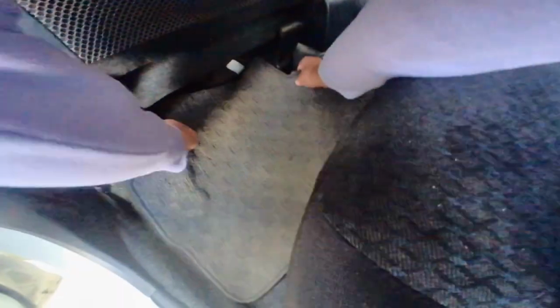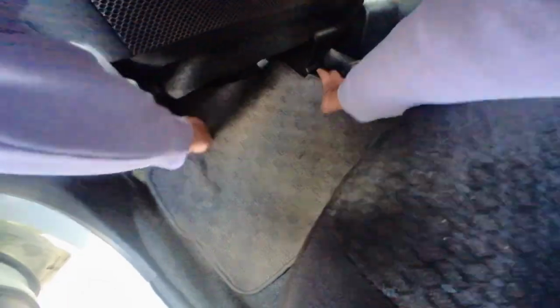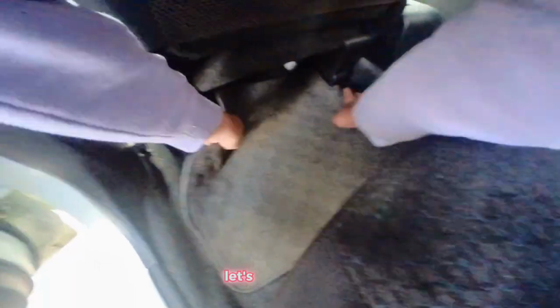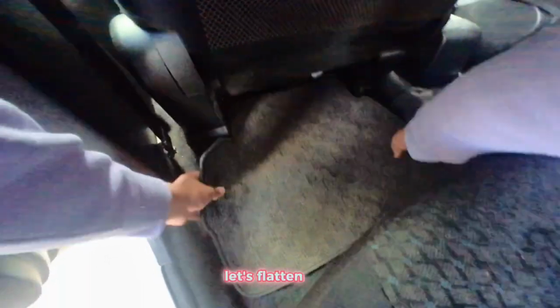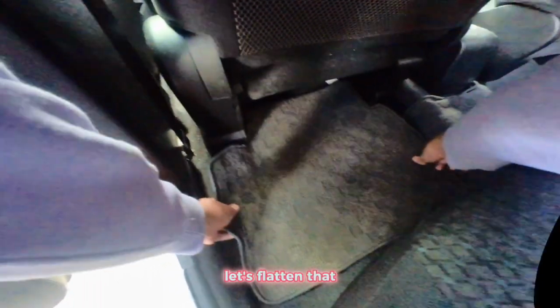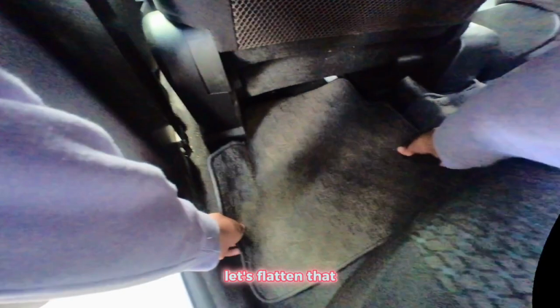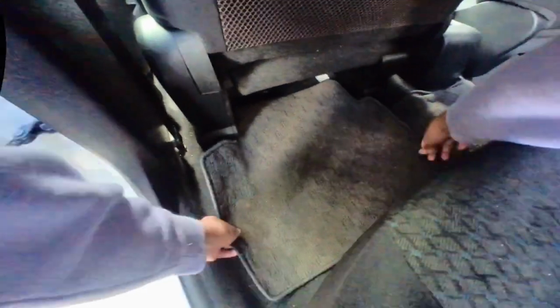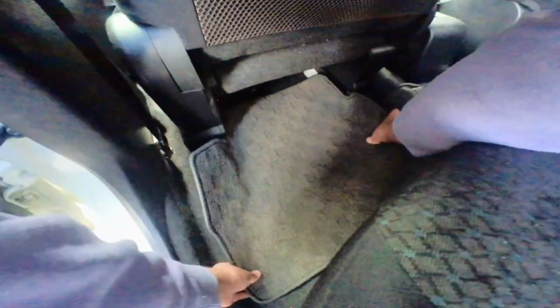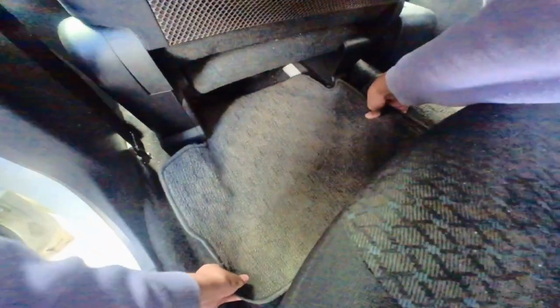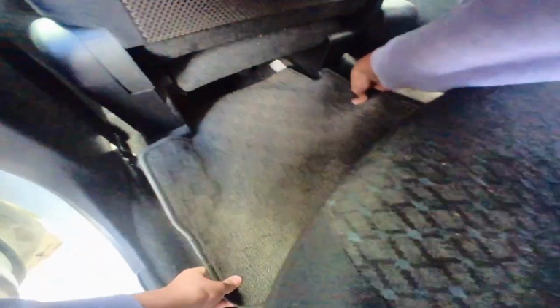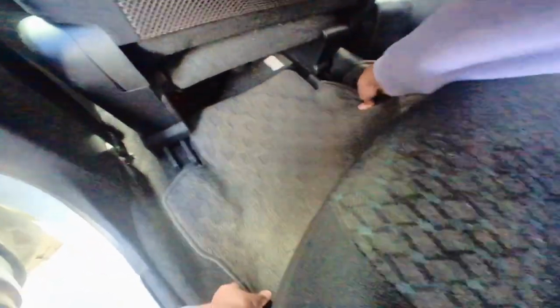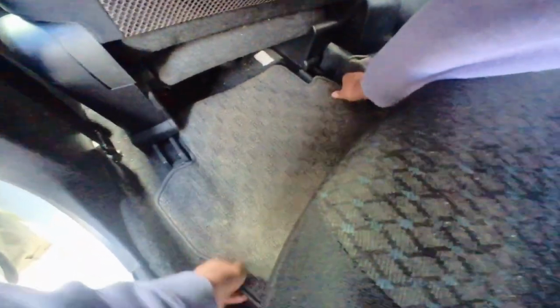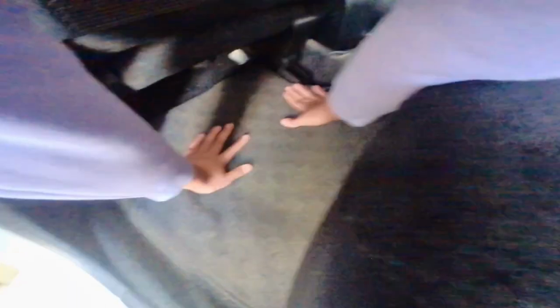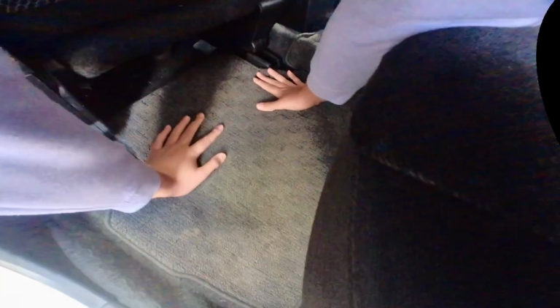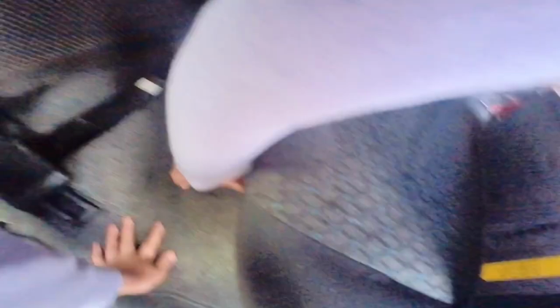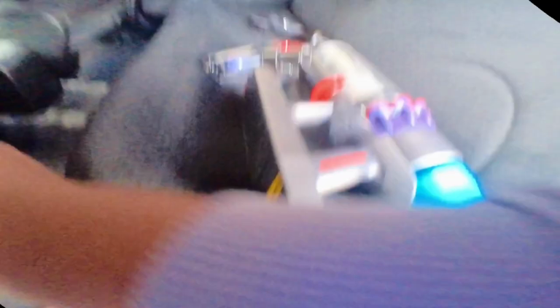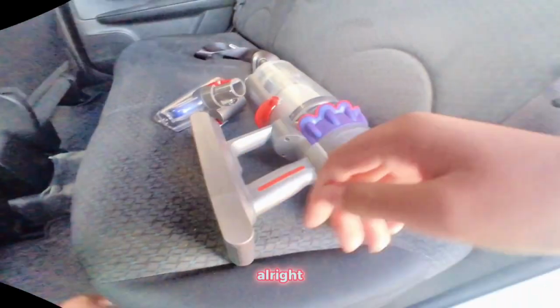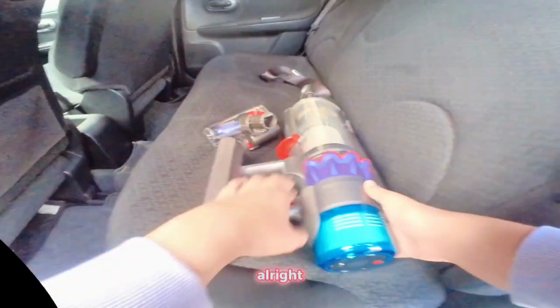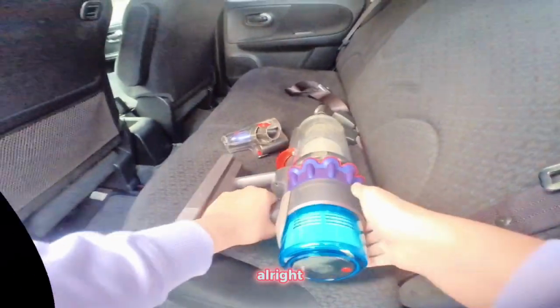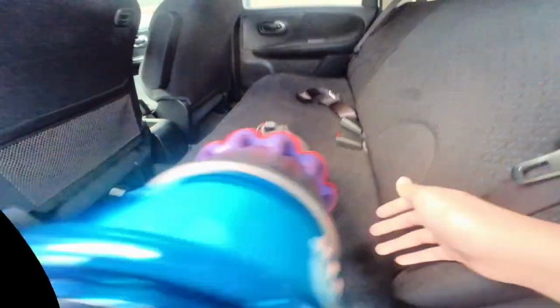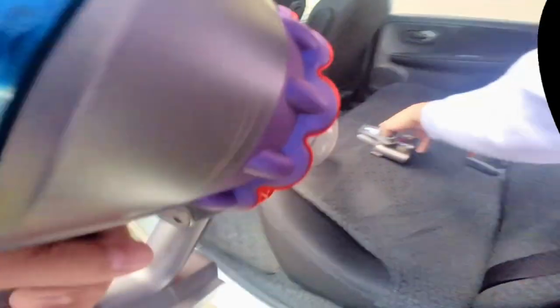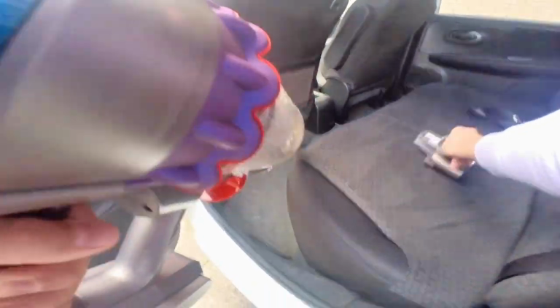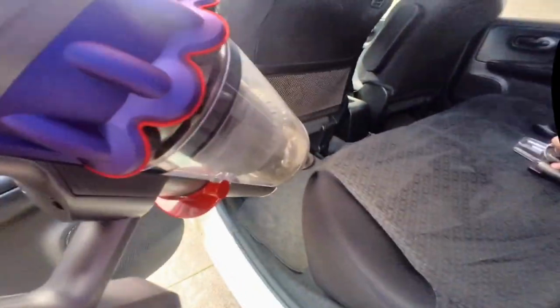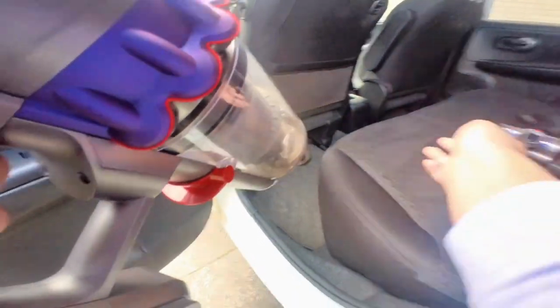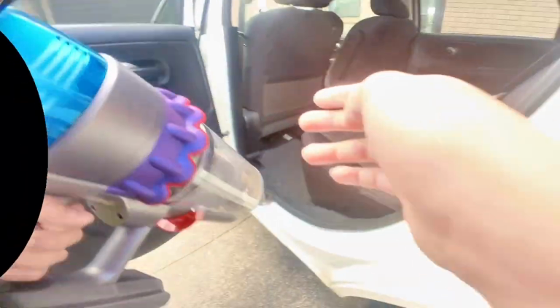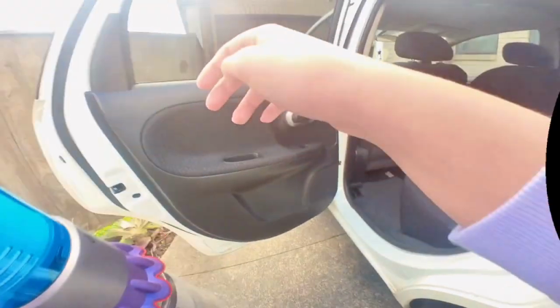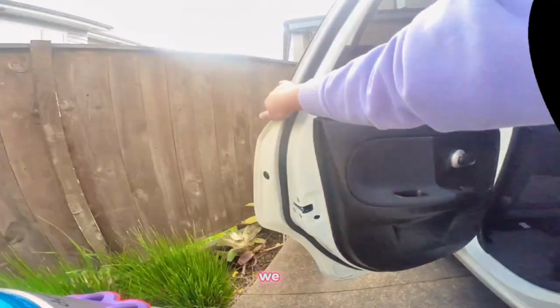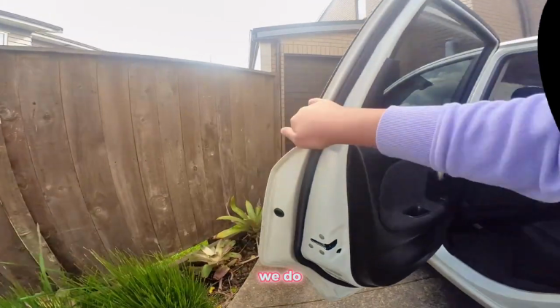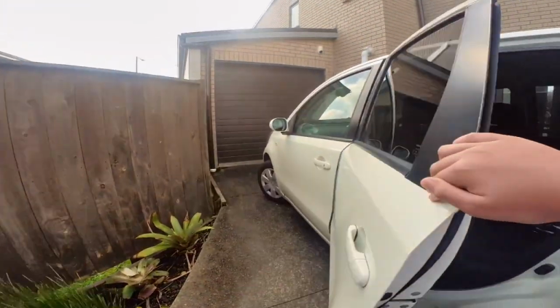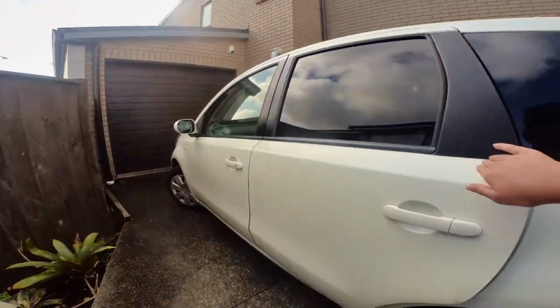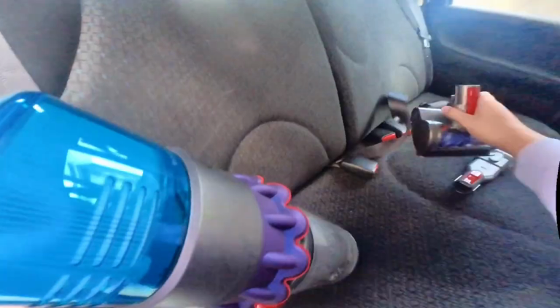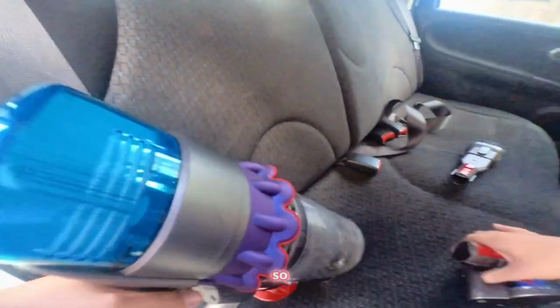Let's flatten that. Alright, we're going to do so.